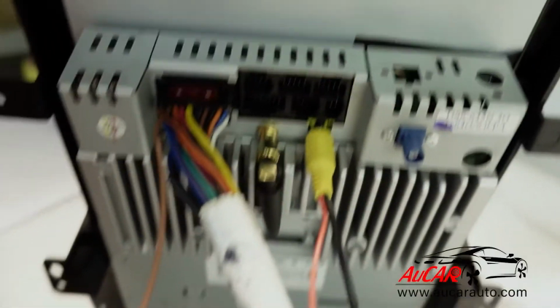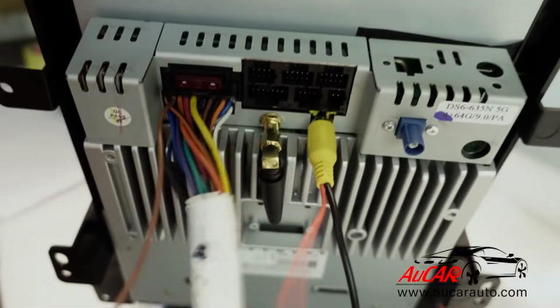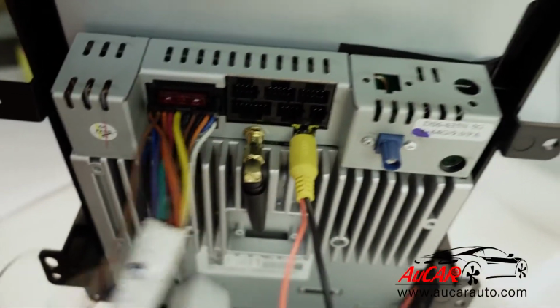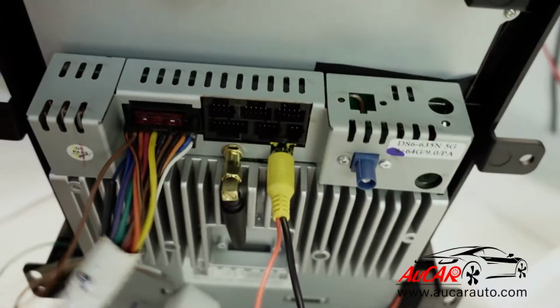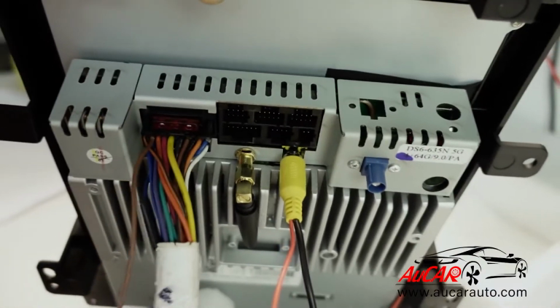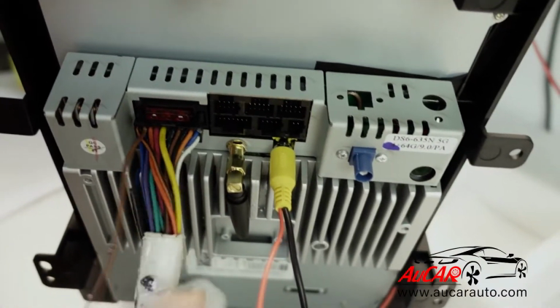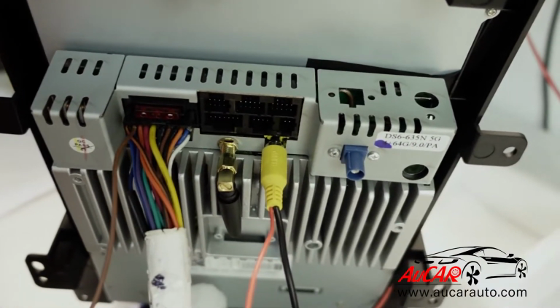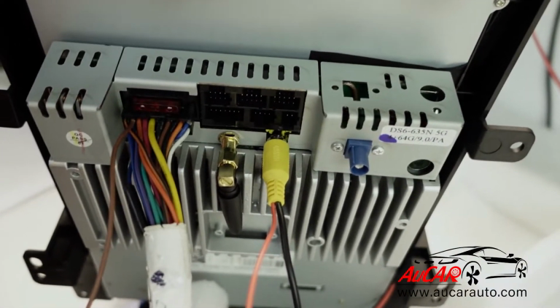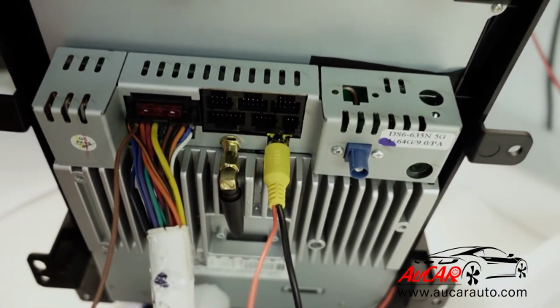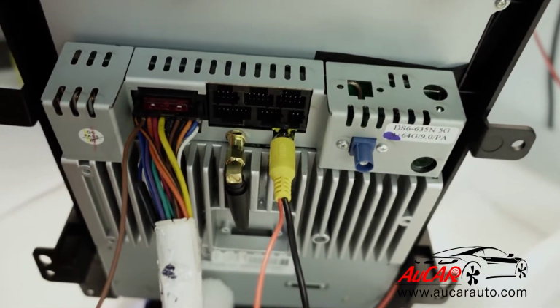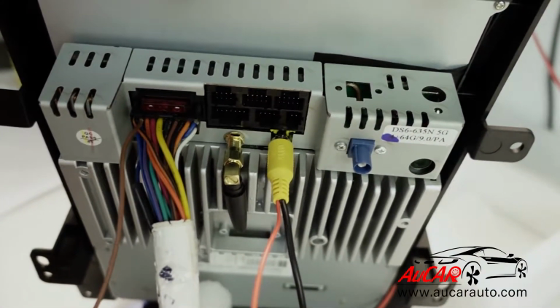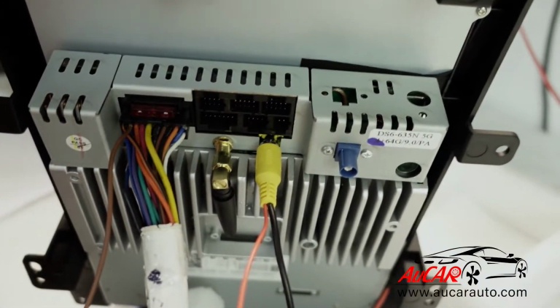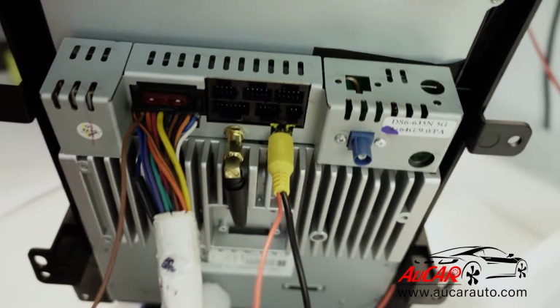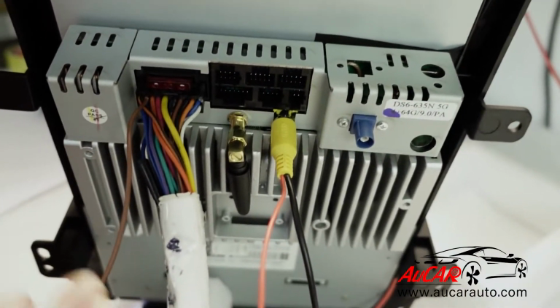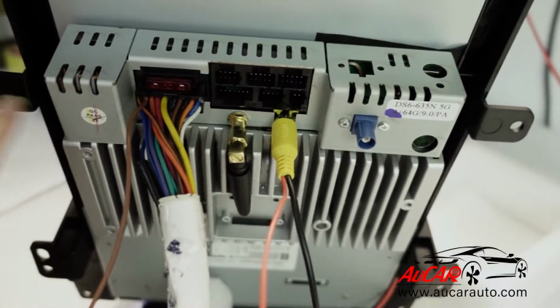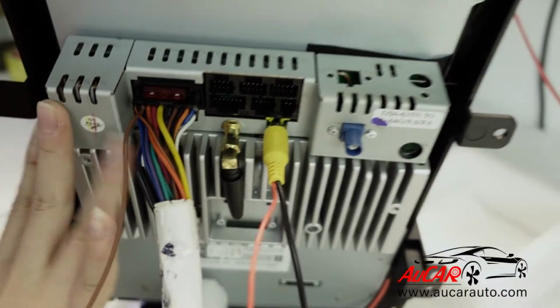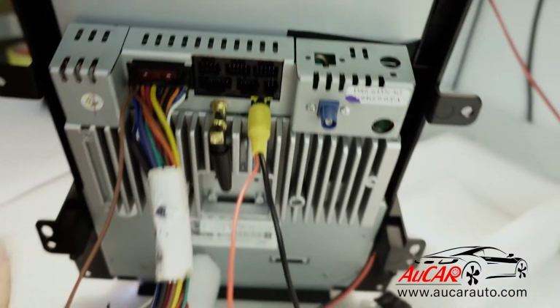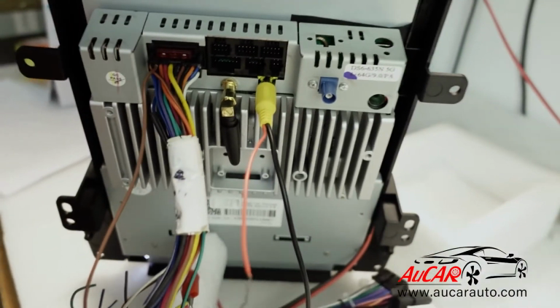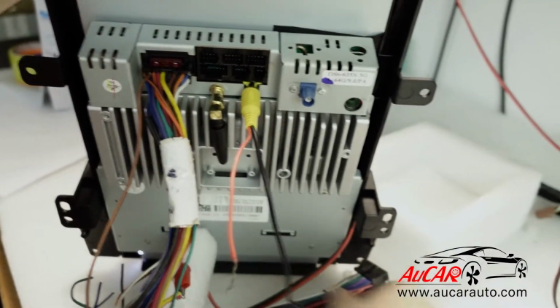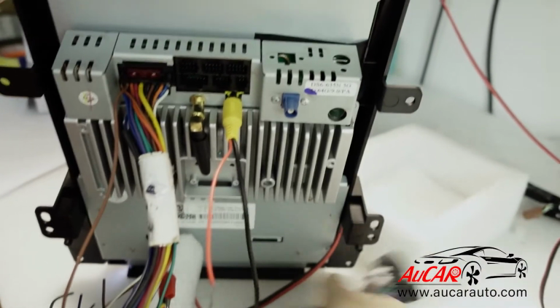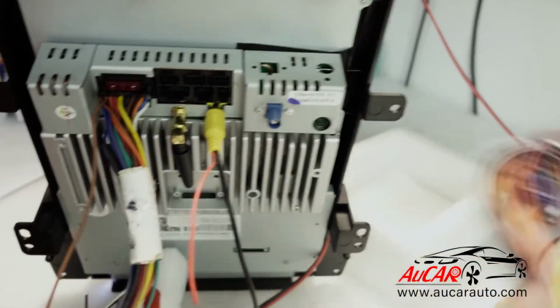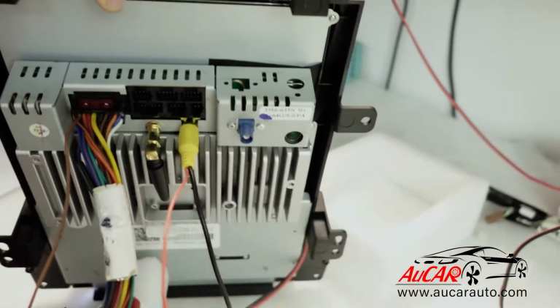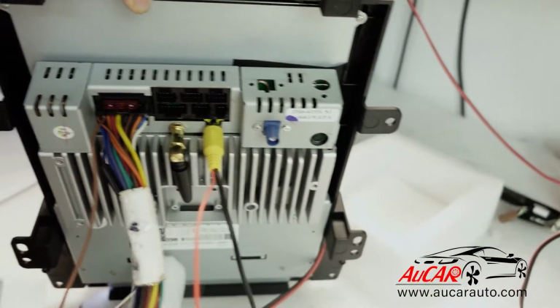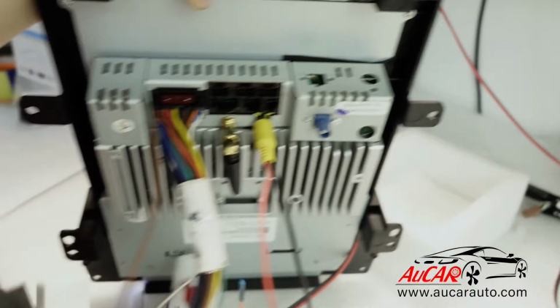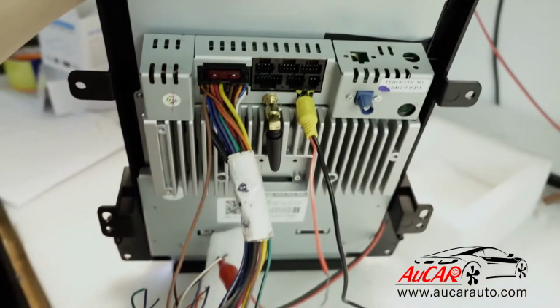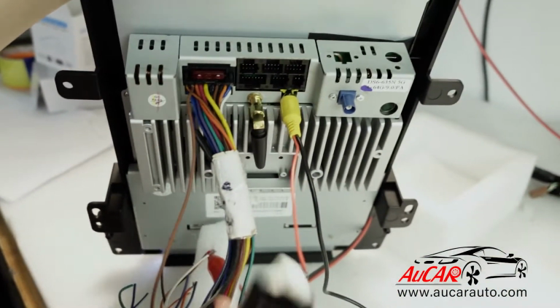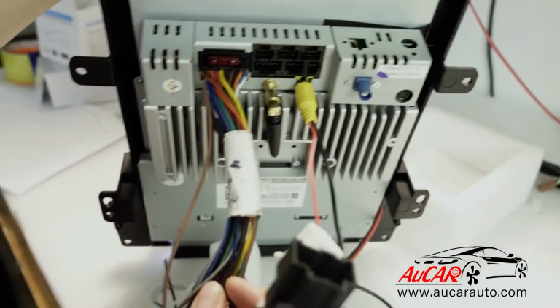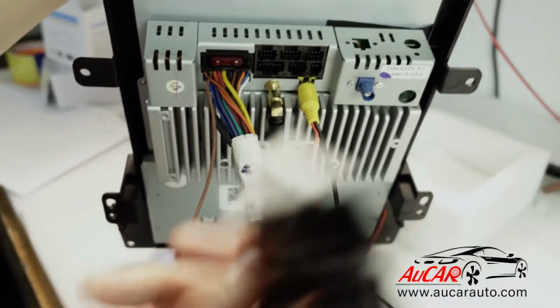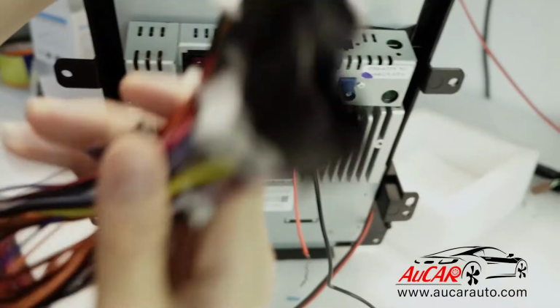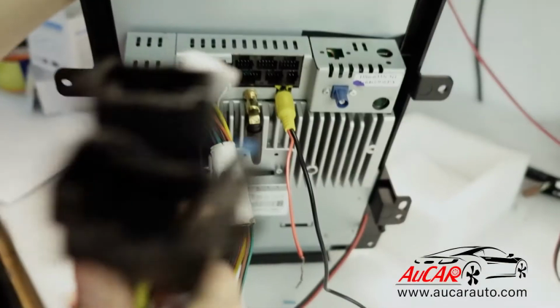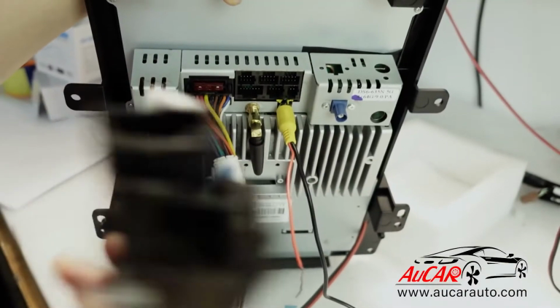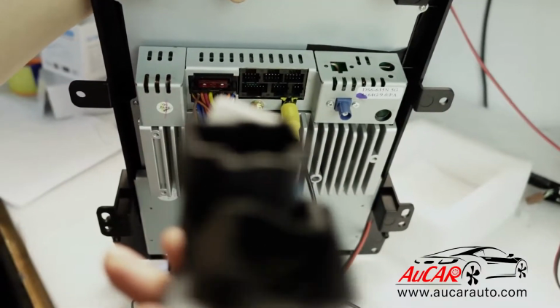We already powered it on for better demonstration. This is the test wire — it is the same as the one I showed you earlier.